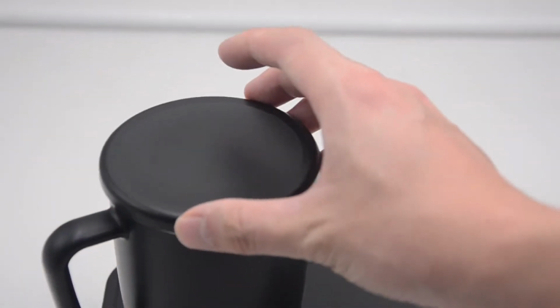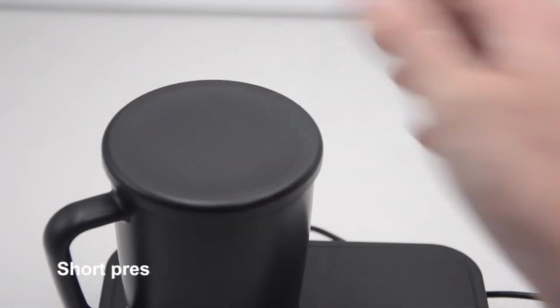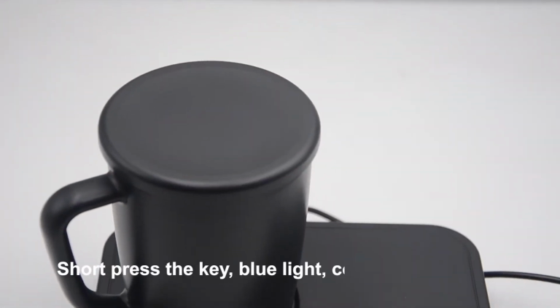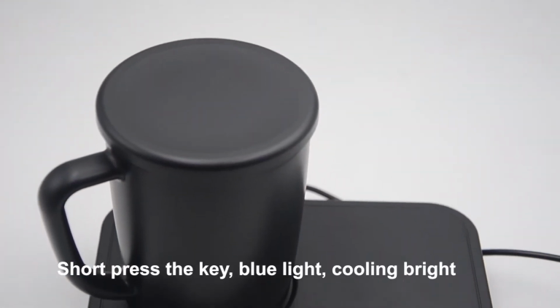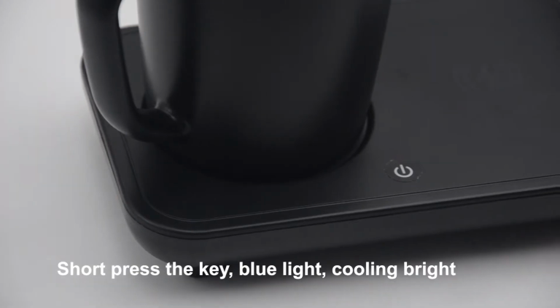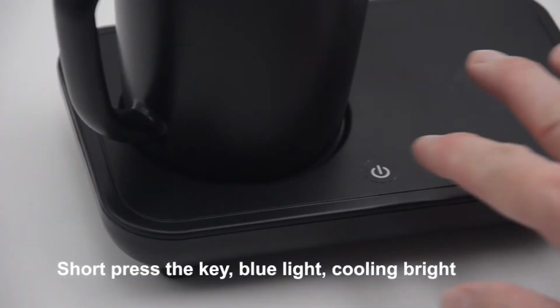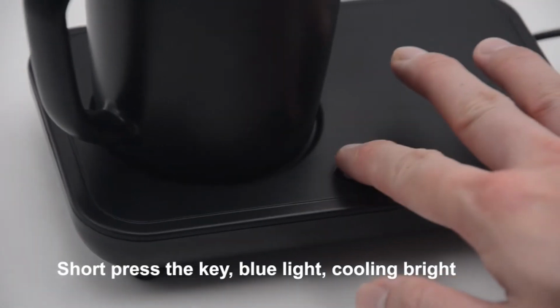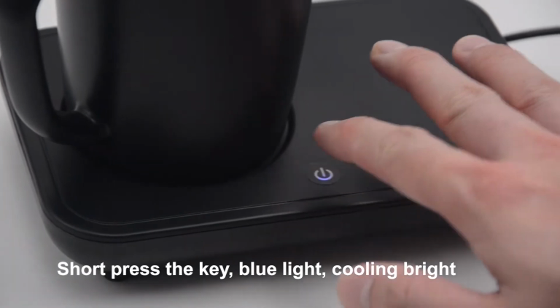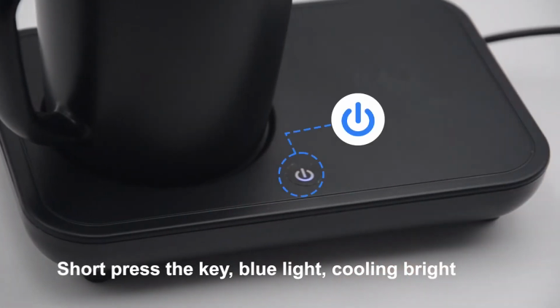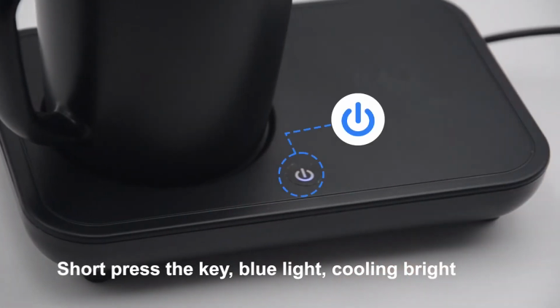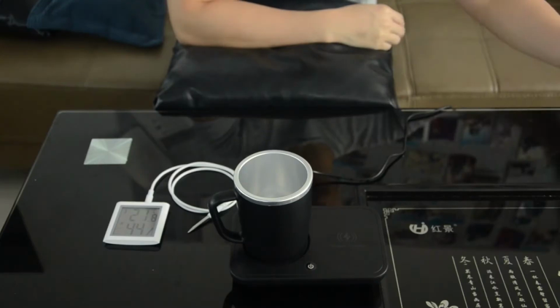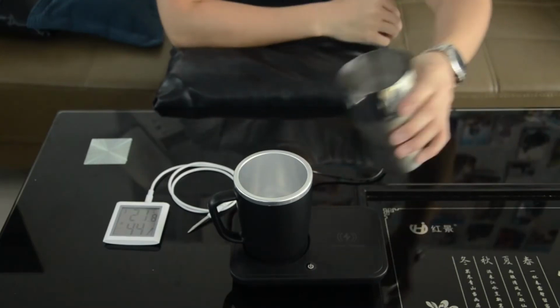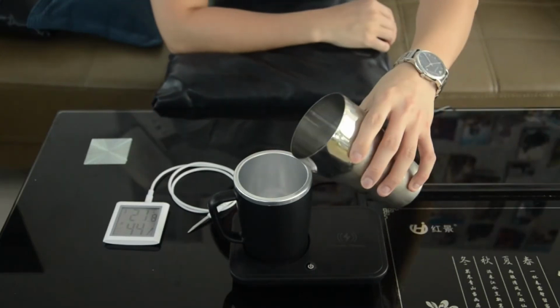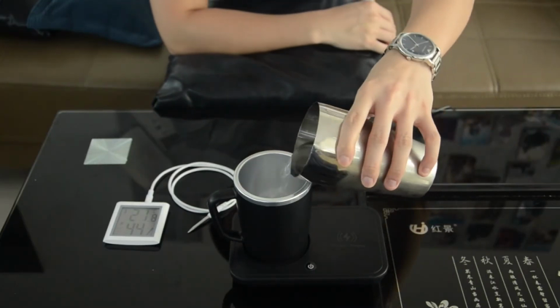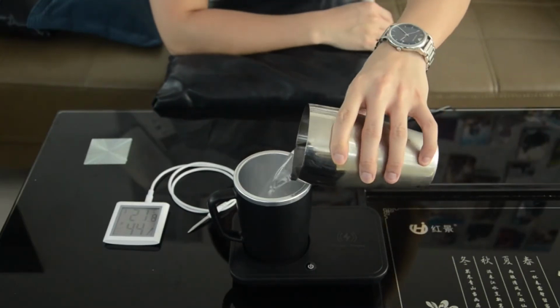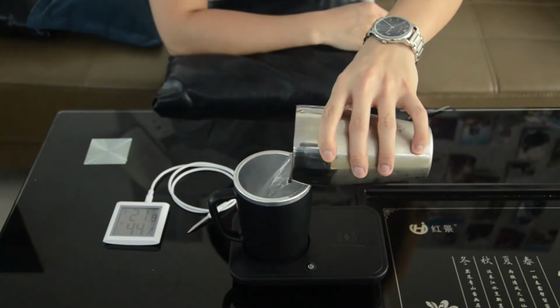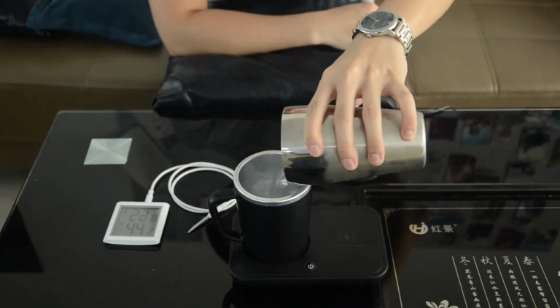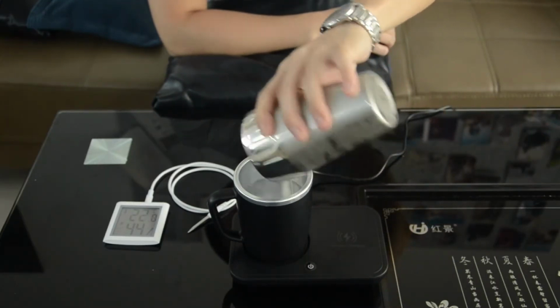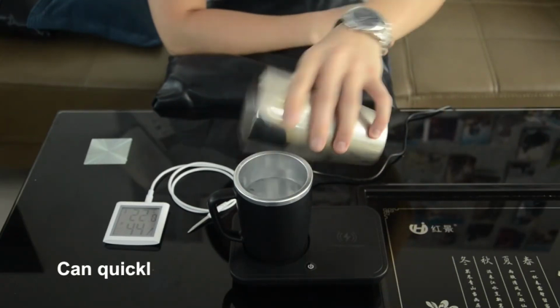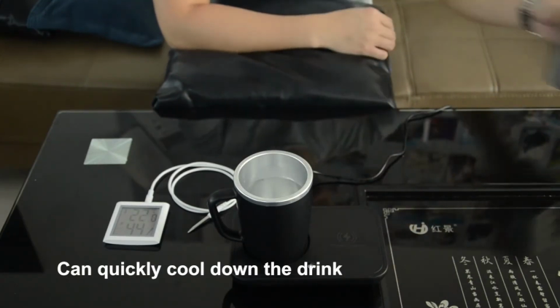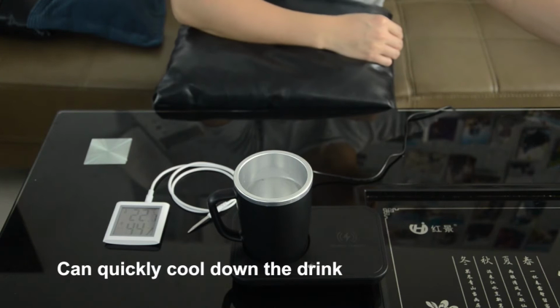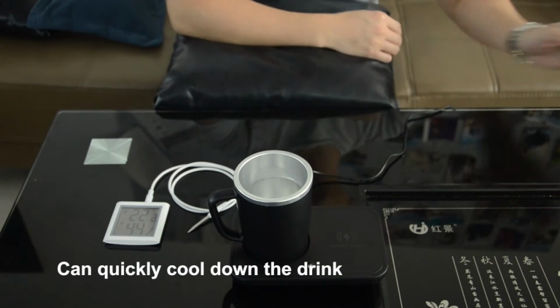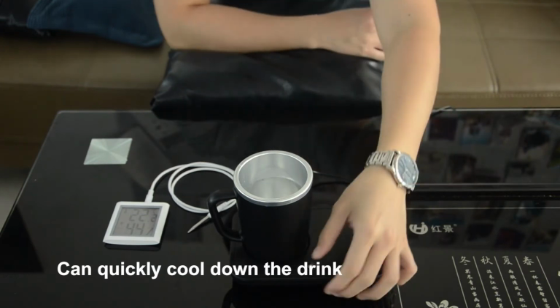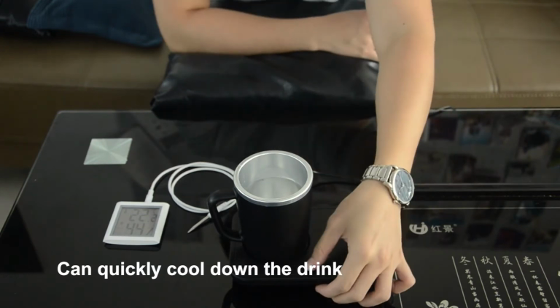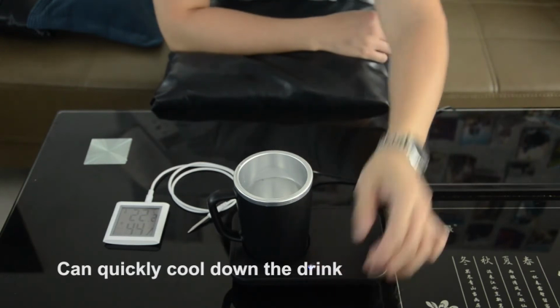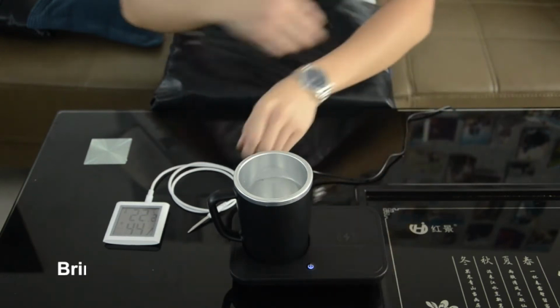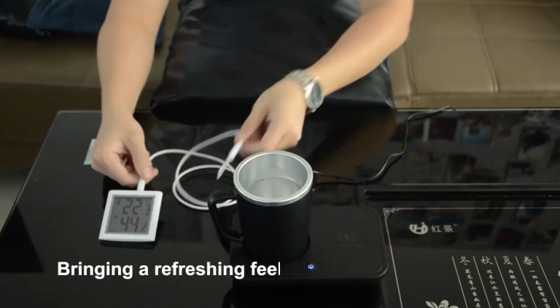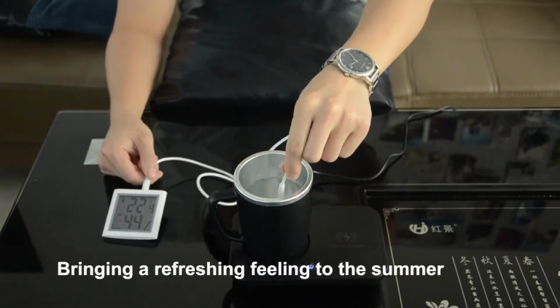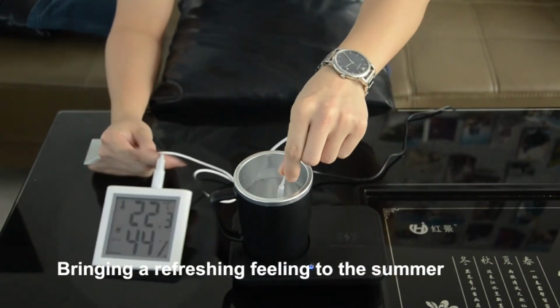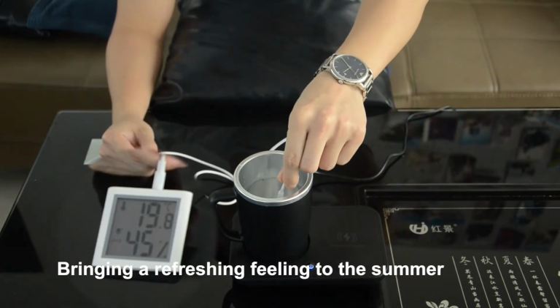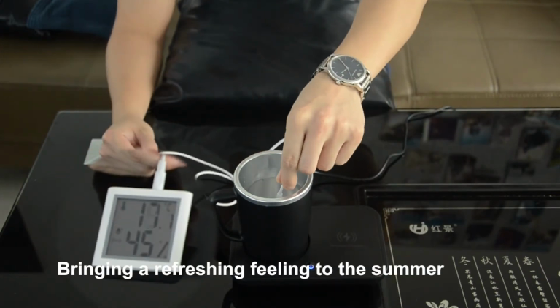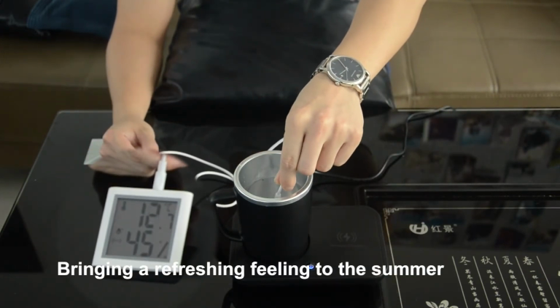Short press the key: blue light and cooling mode activate, which can quickly cool down the drink, bringing a refreshing feeling to the summer.